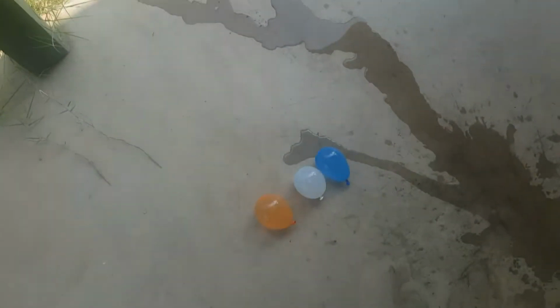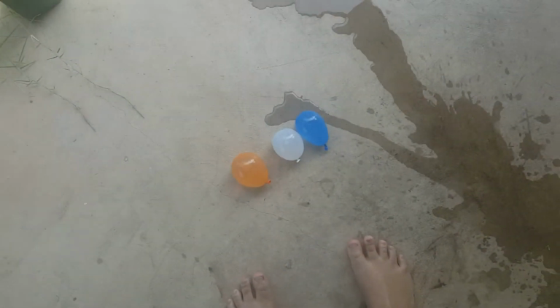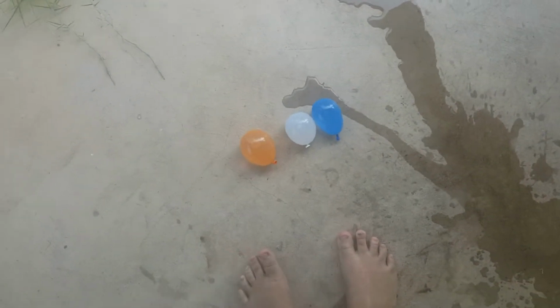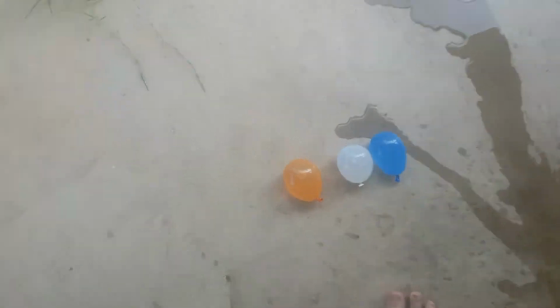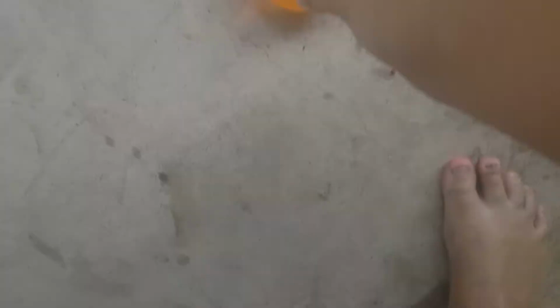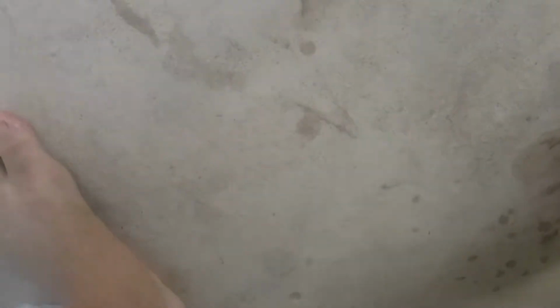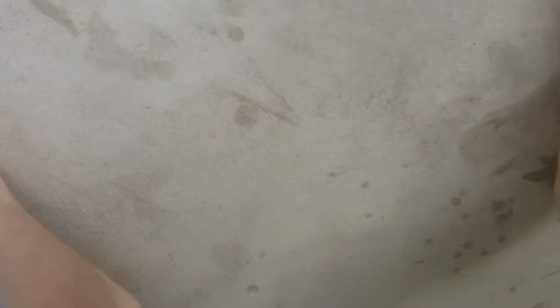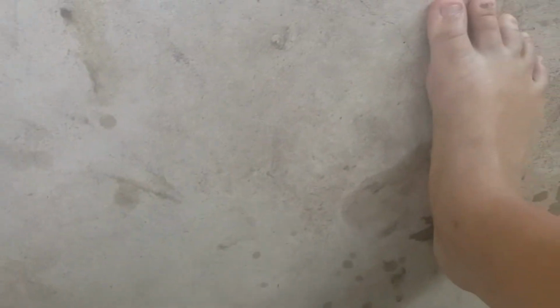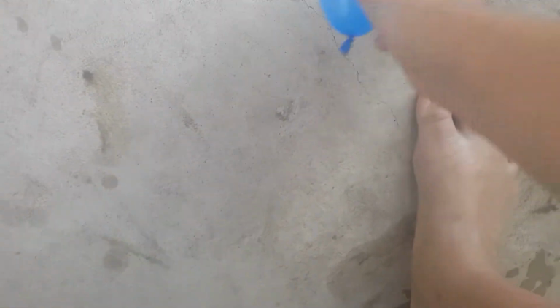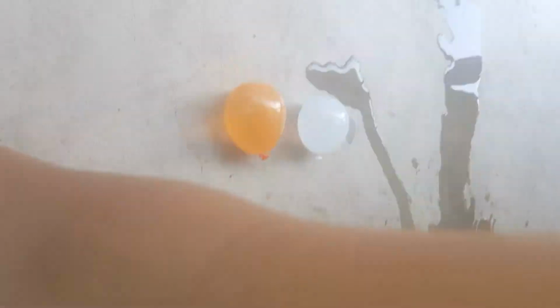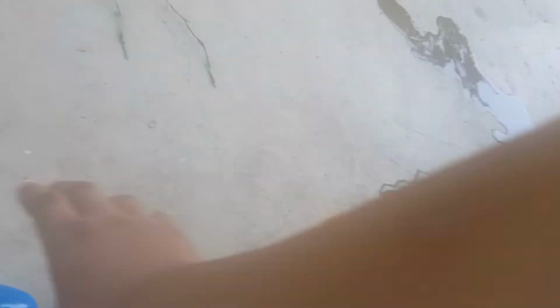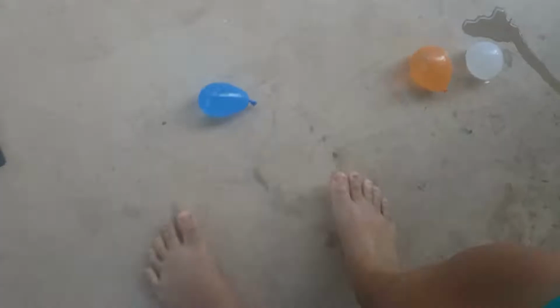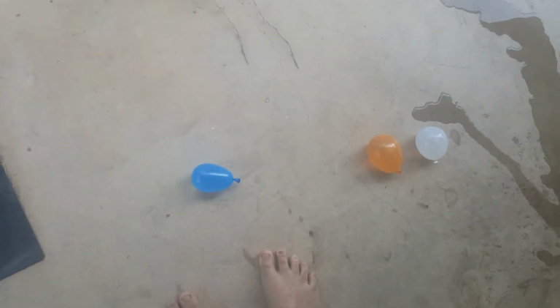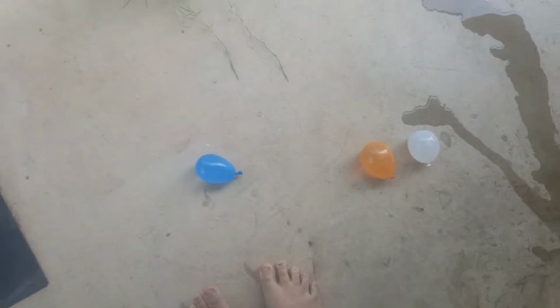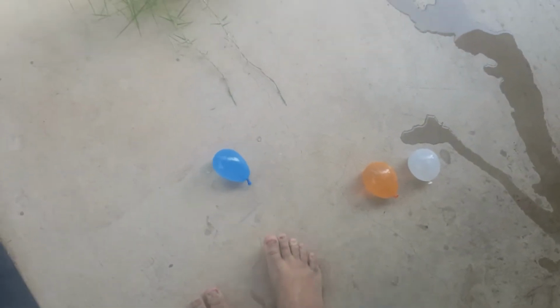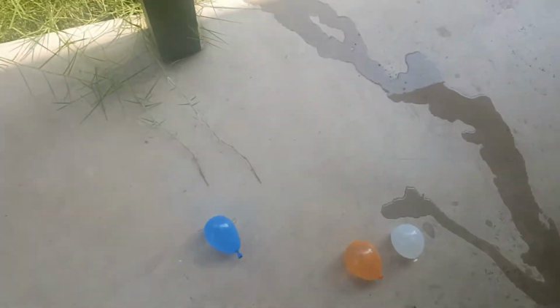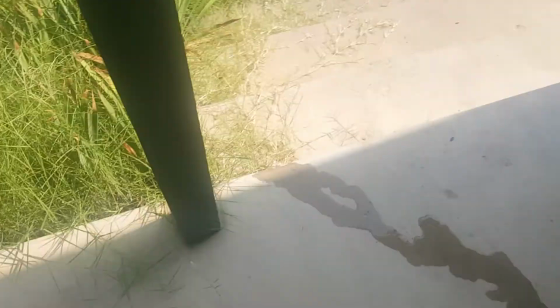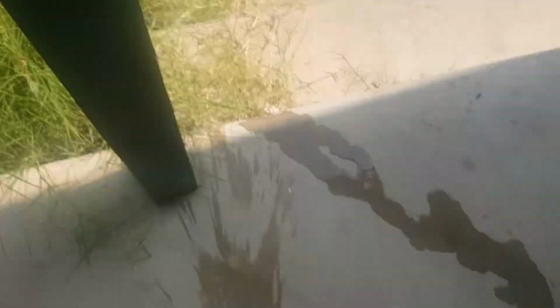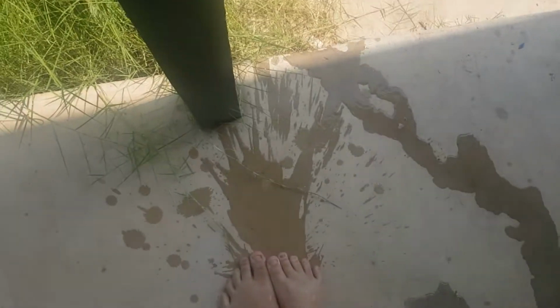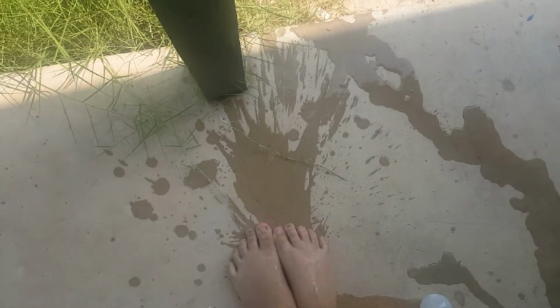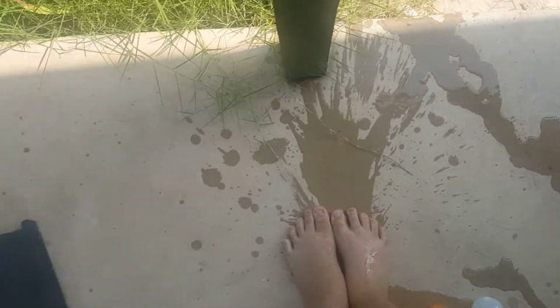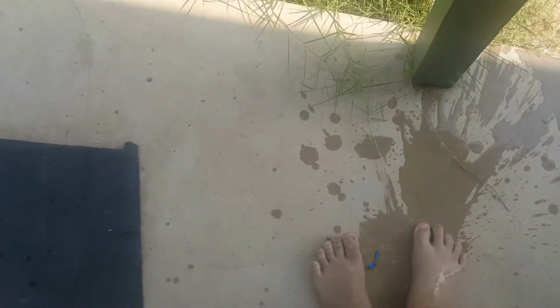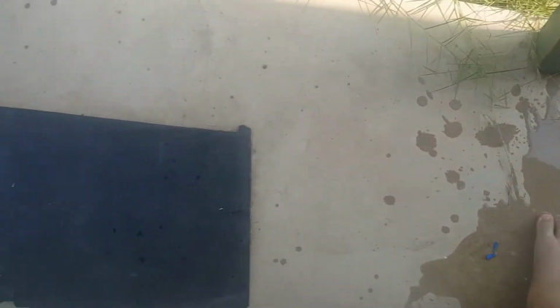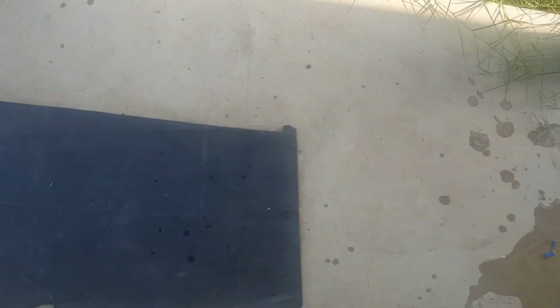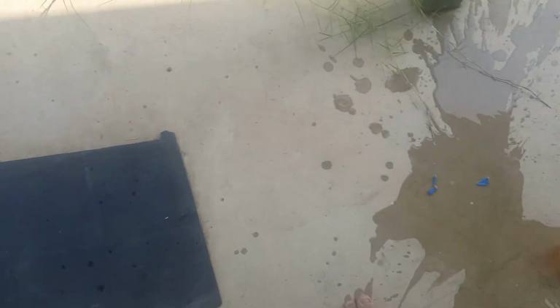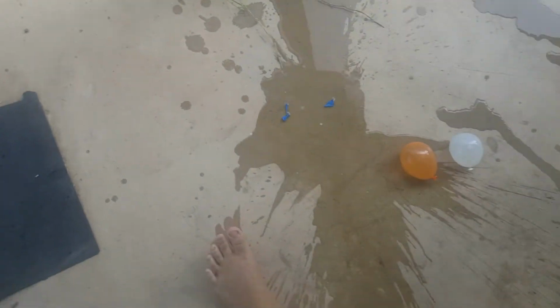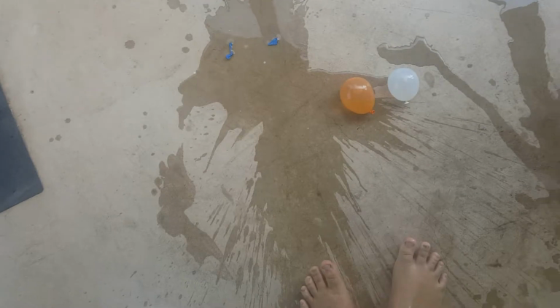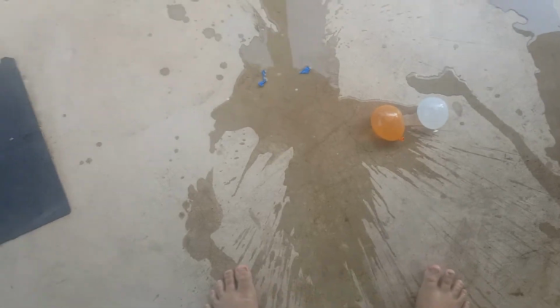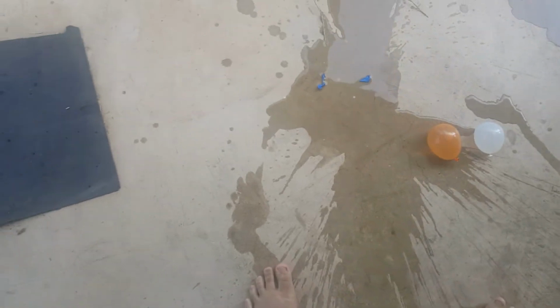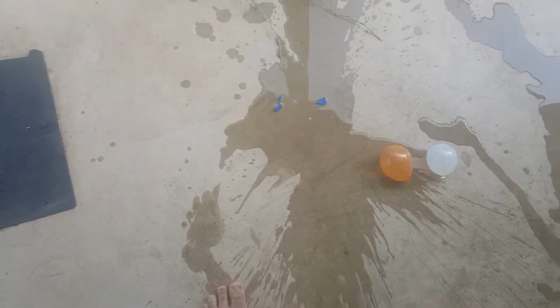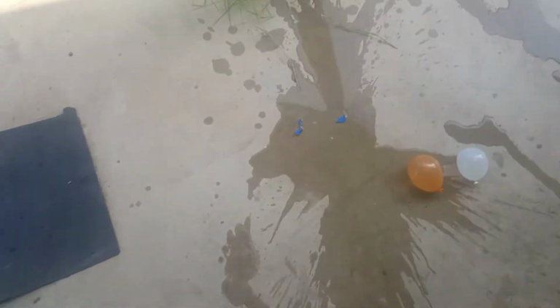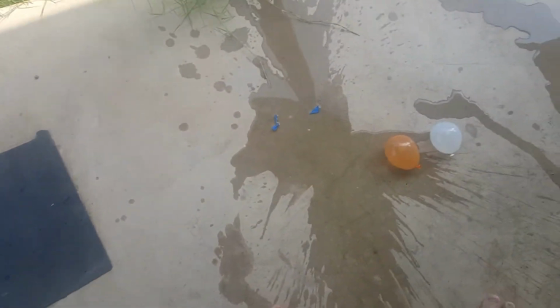Hey, it looks like this orange one. Now, this blue water balloon is good for jumping on, so let's jump on it. Oh my god, dang it. These water balloons are so weak.